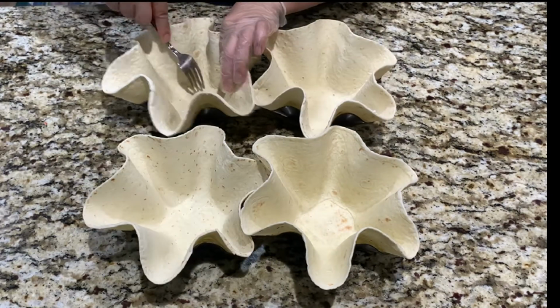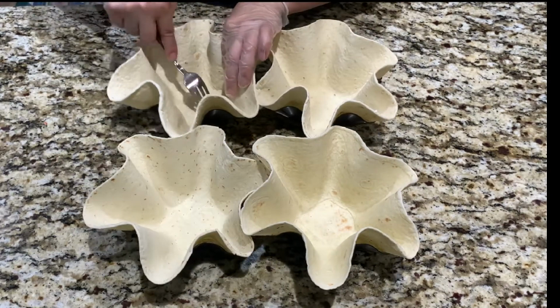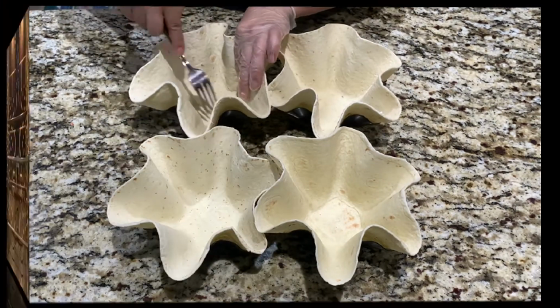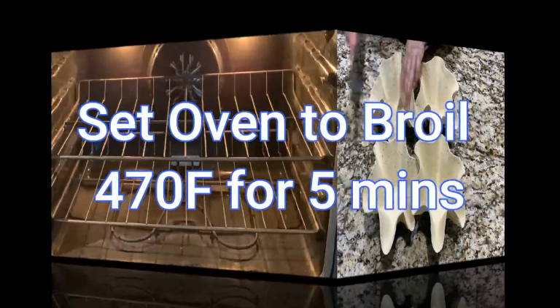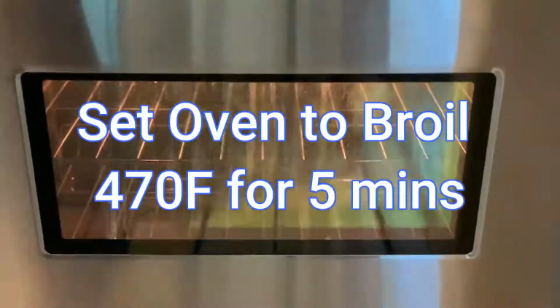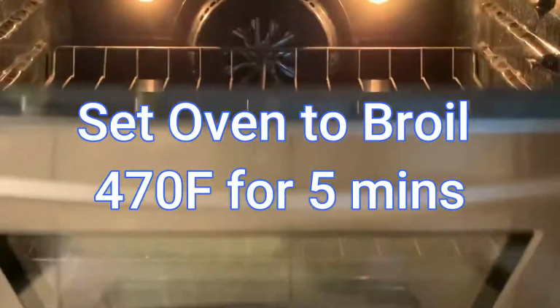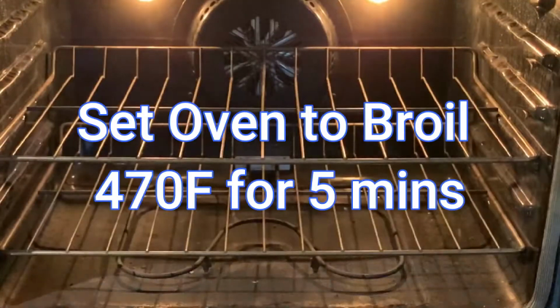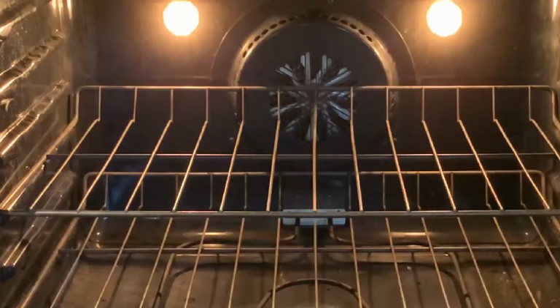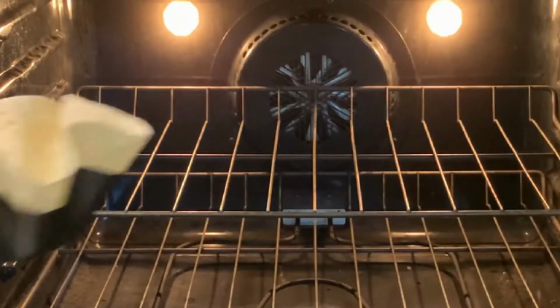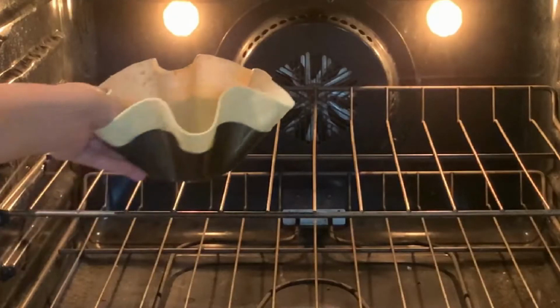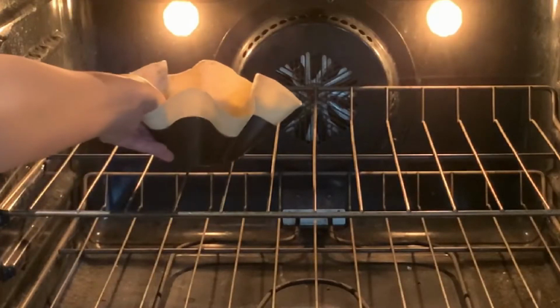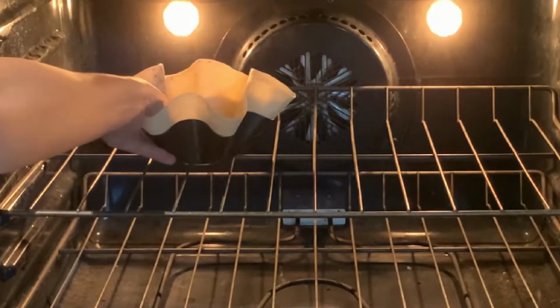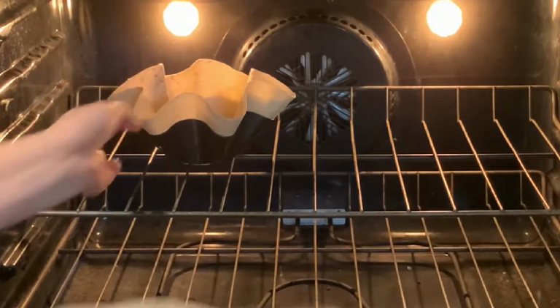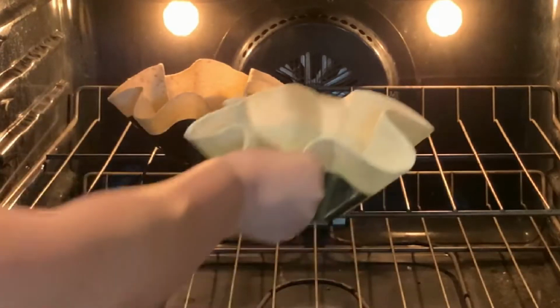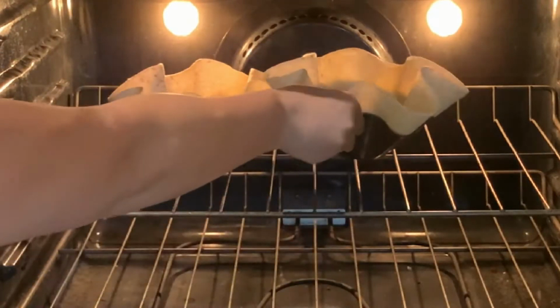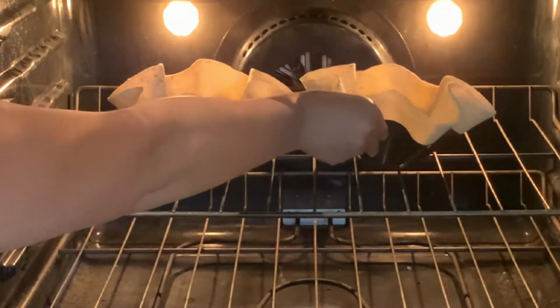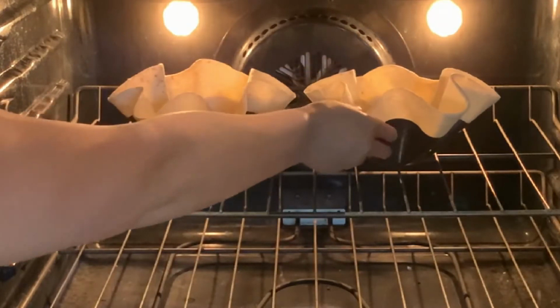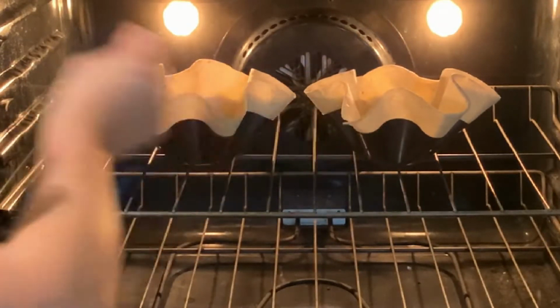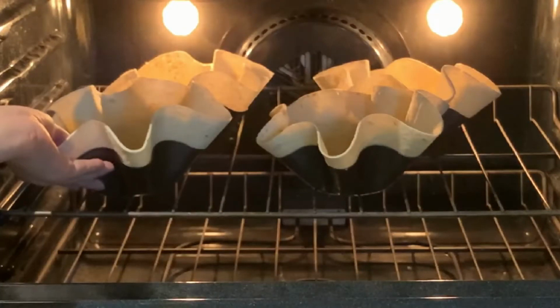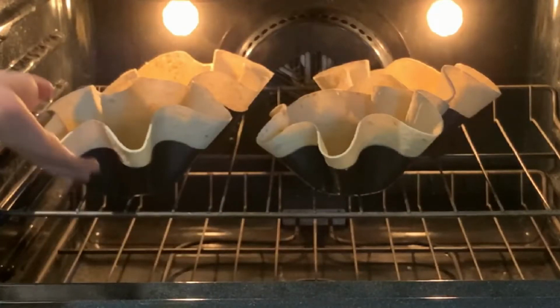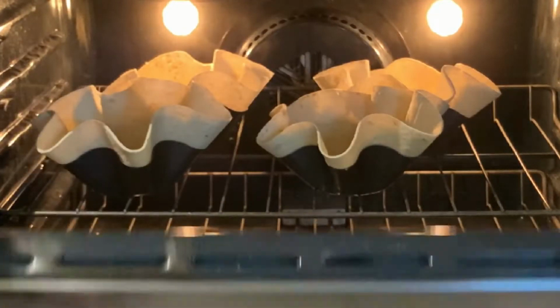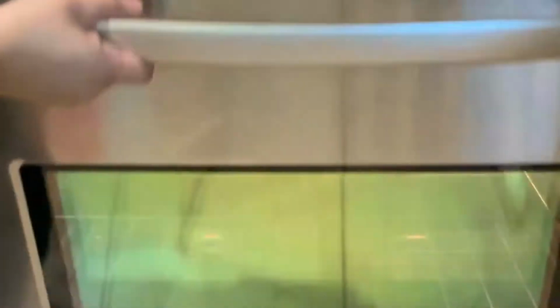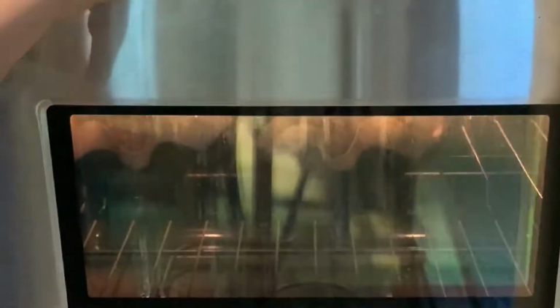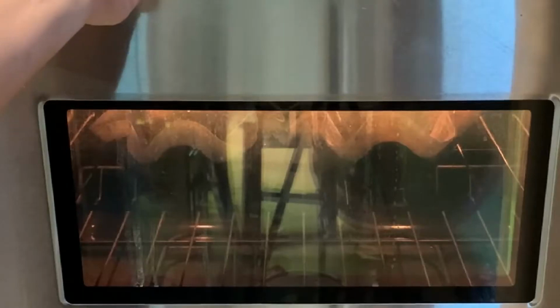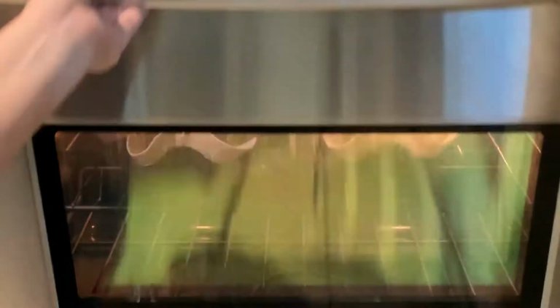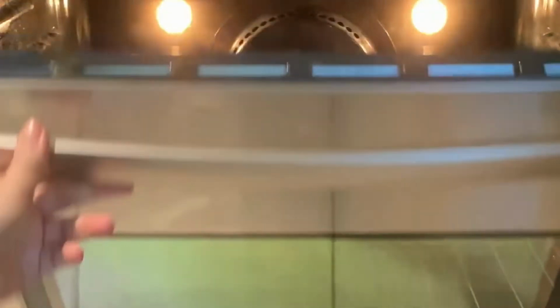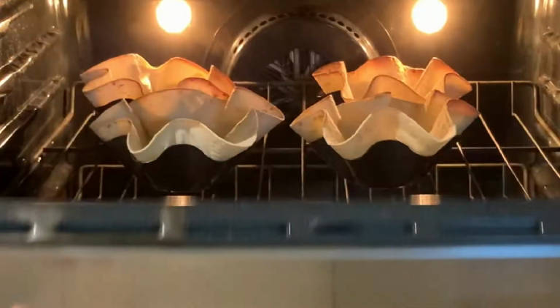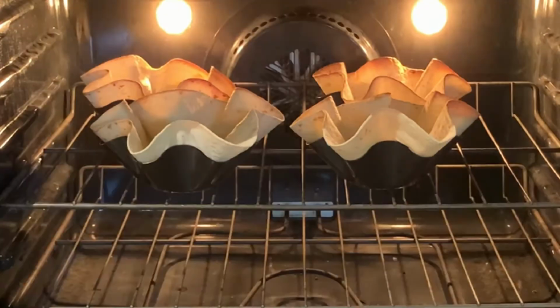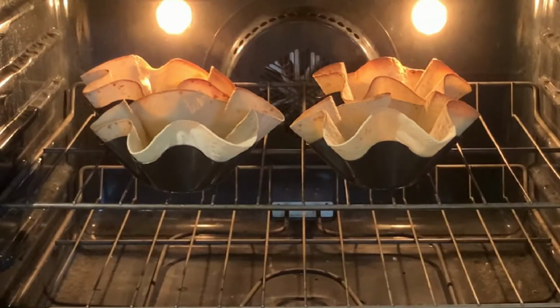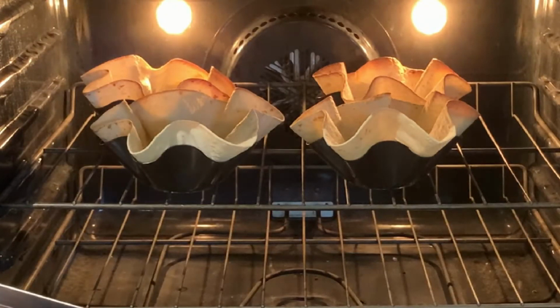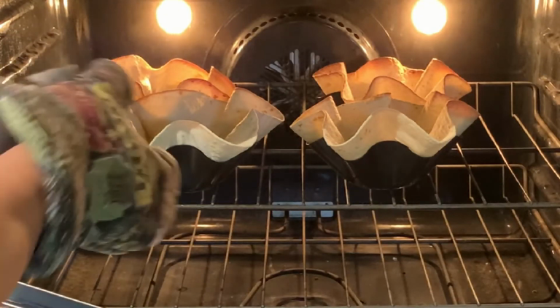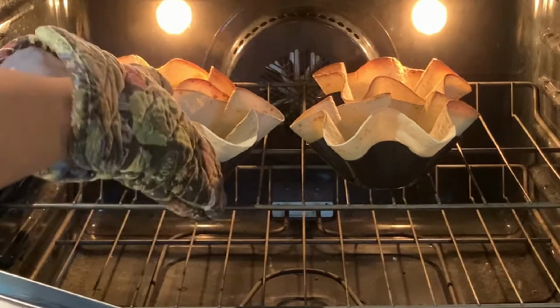Pre-set your oven to broil for 470 degrees Fahrenheit for 5 minutes. After baking for 5 minutes, remove from oven.